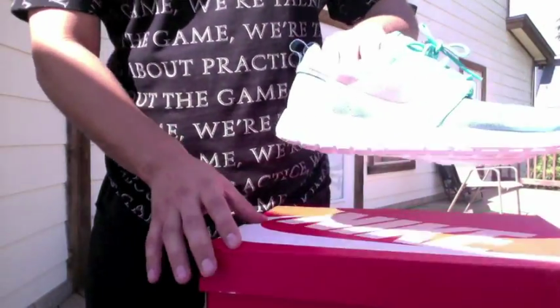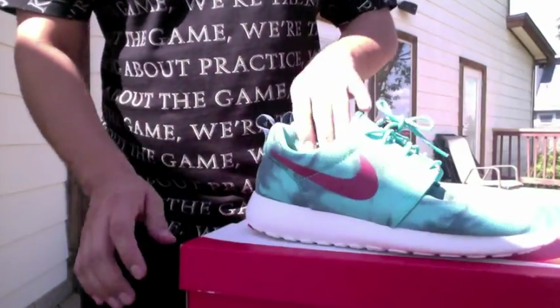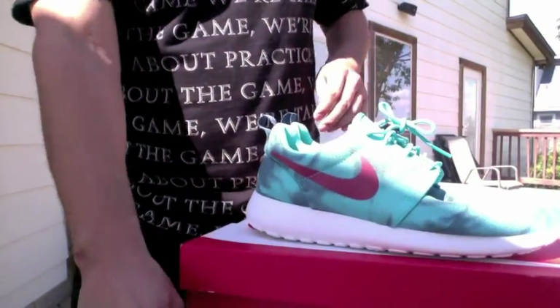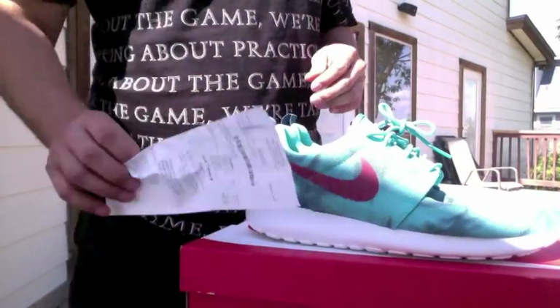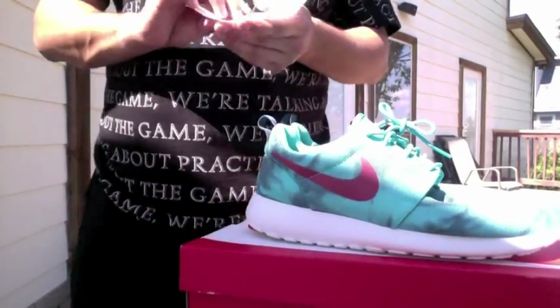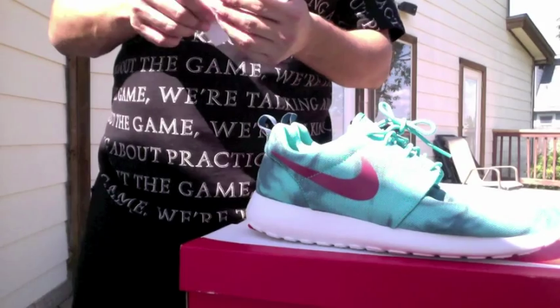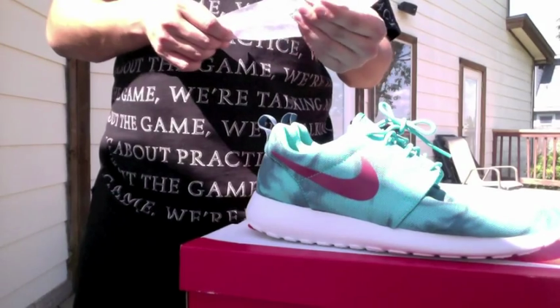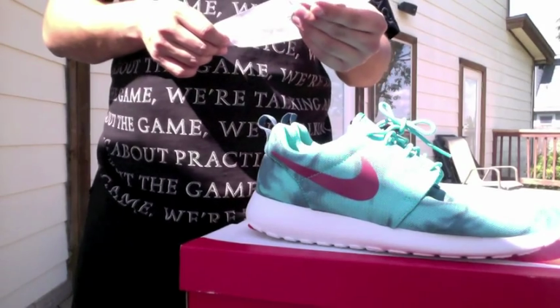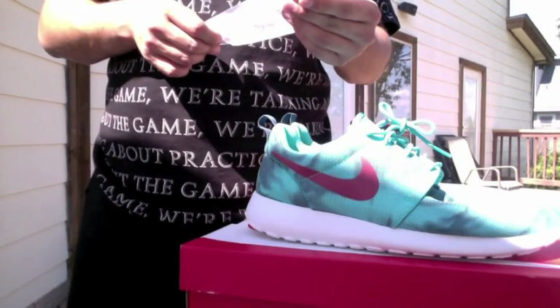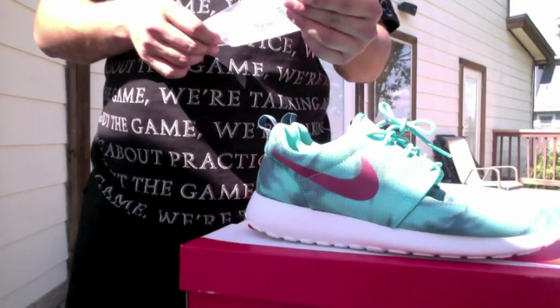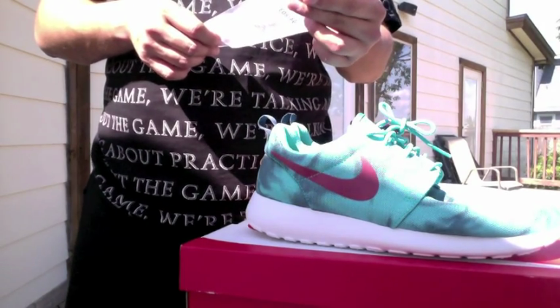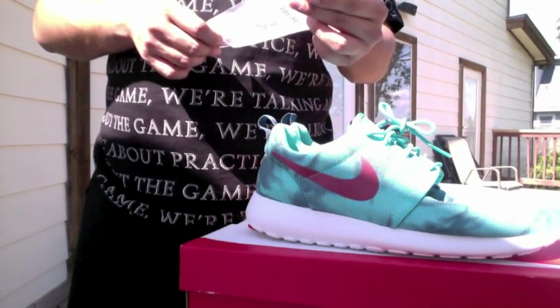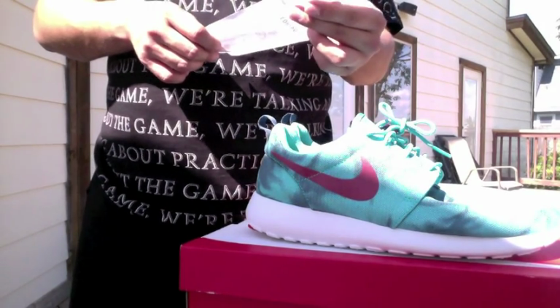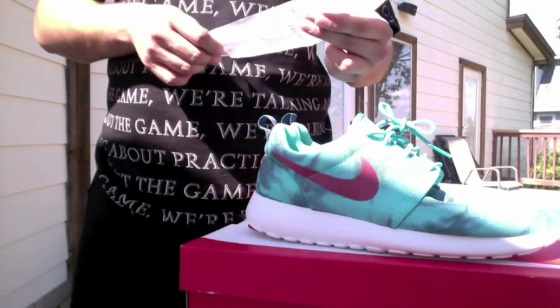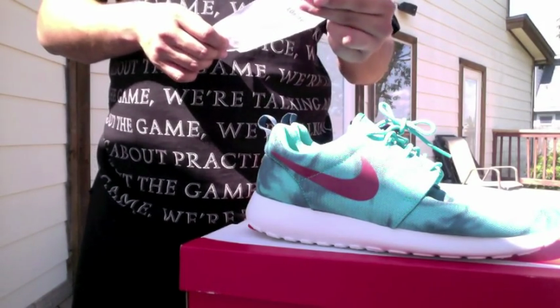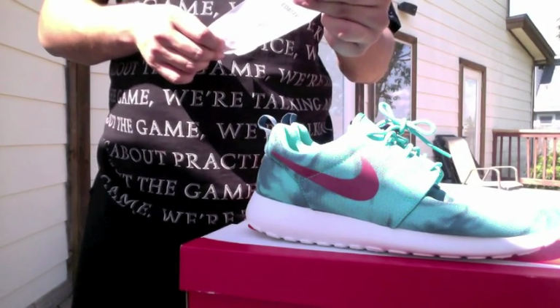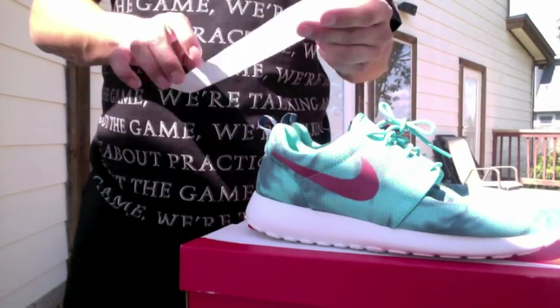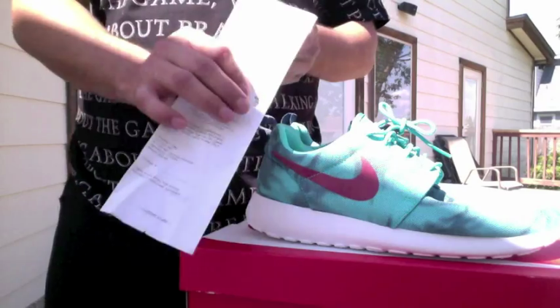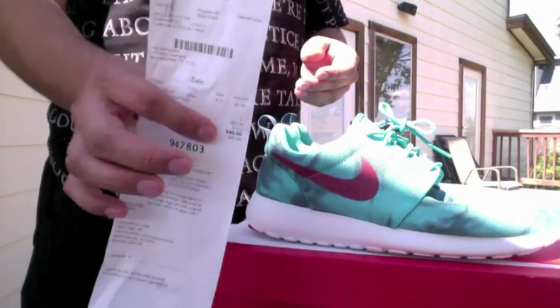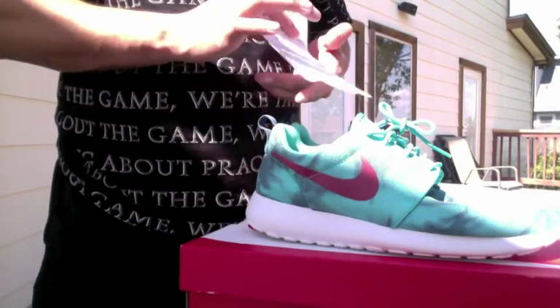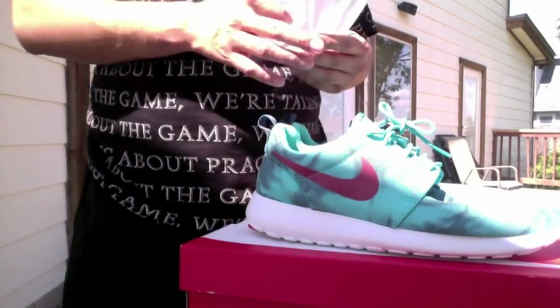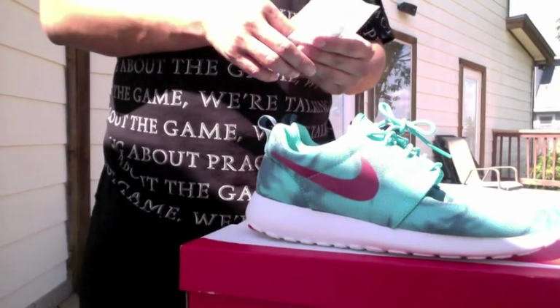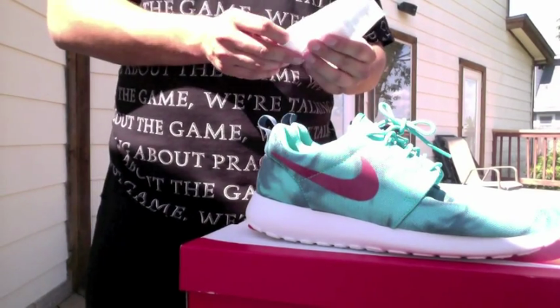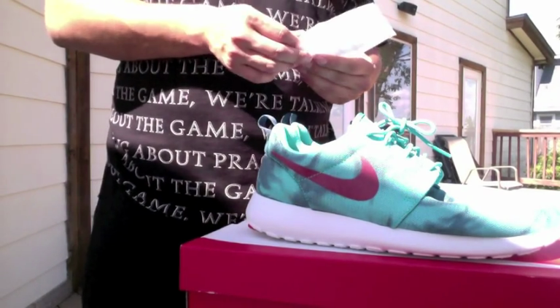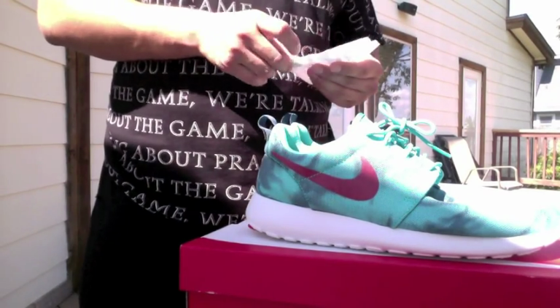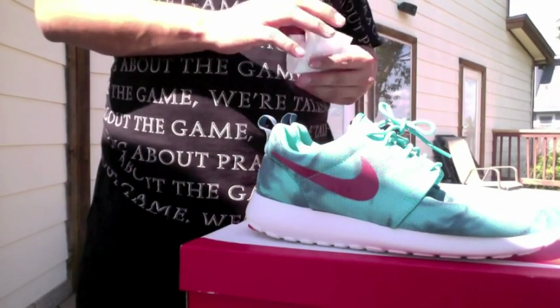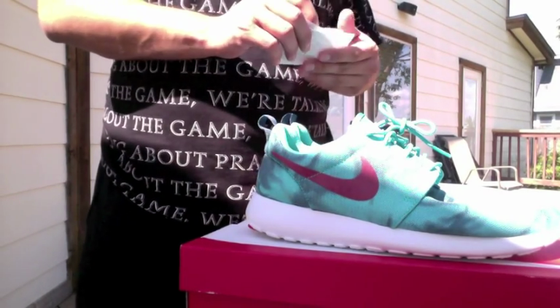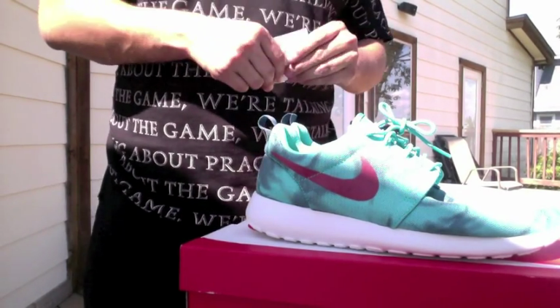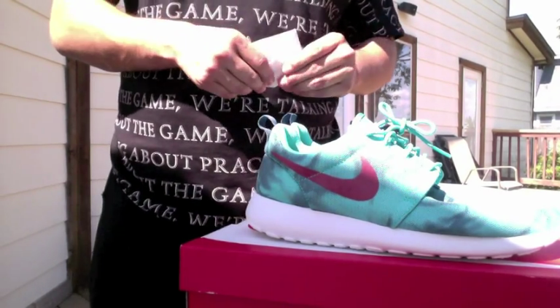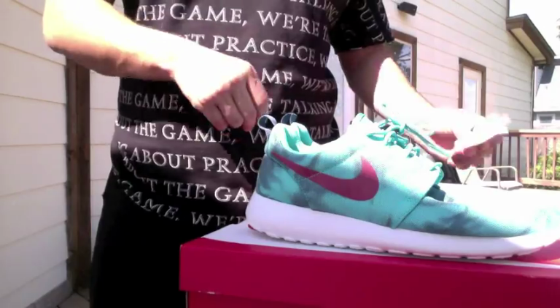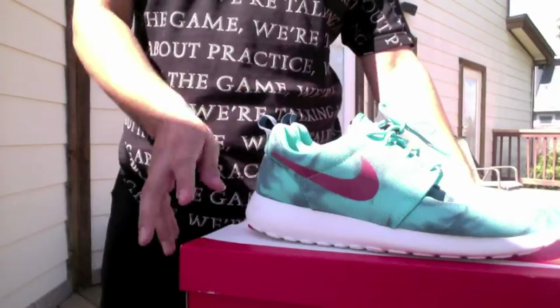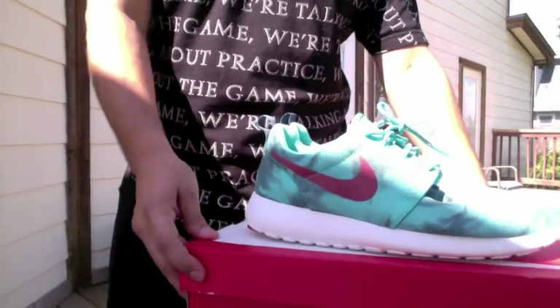Man, this is sick. This is my first Nike Roshi shoes. They're 80 bucks, and then shipping and whatever came out to 90 bucks, which isn't a bad deal at all.